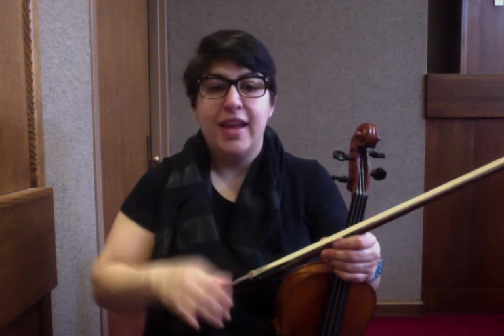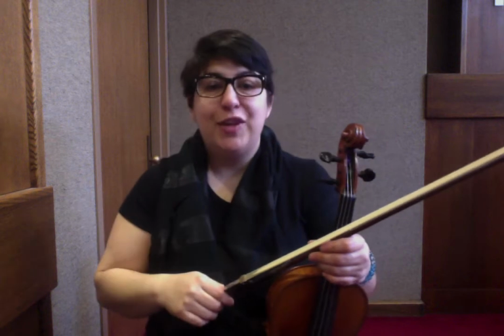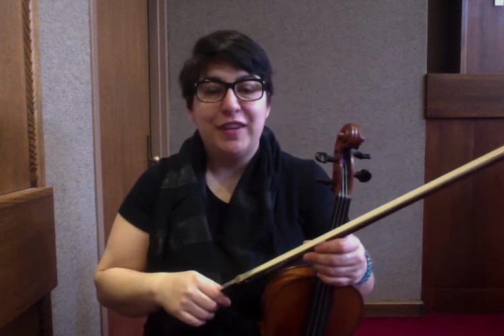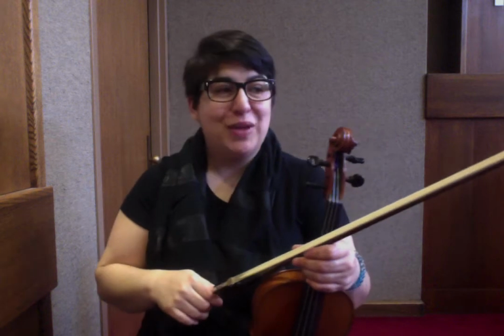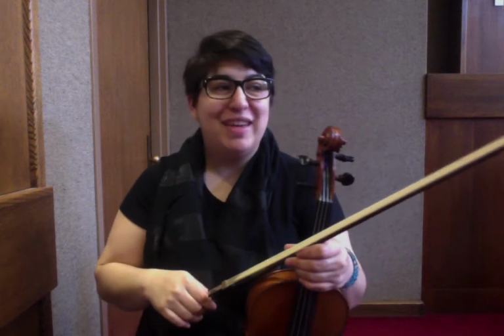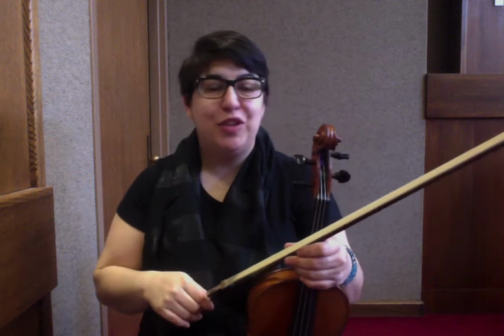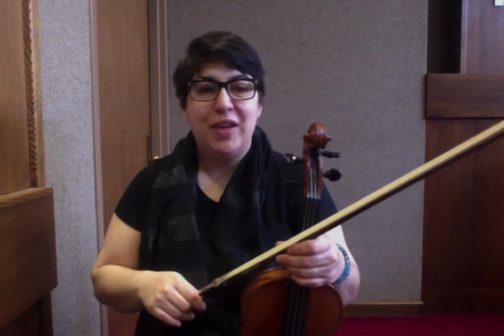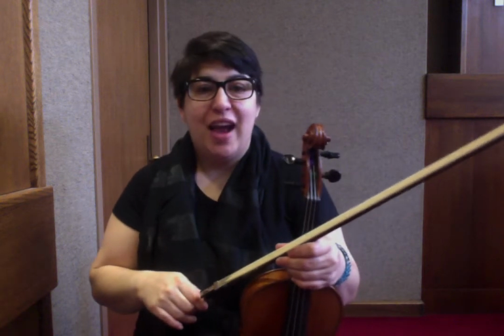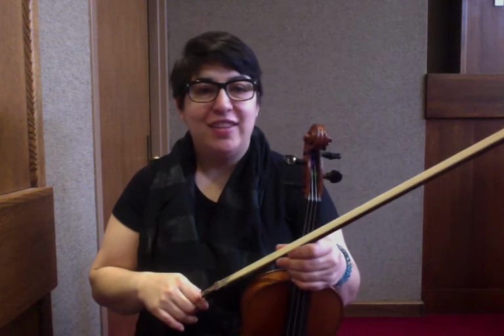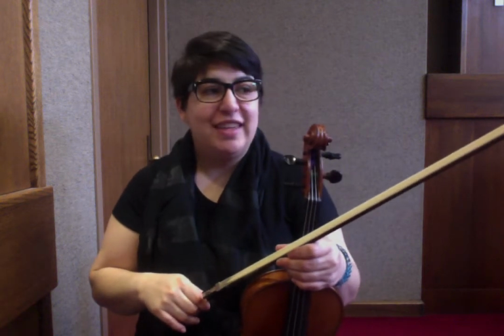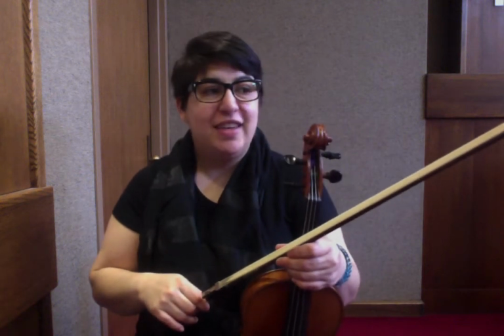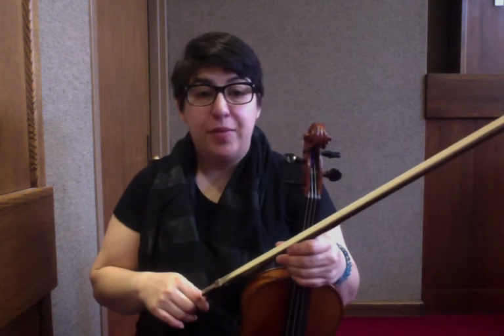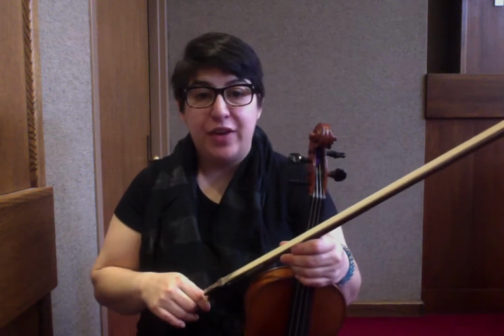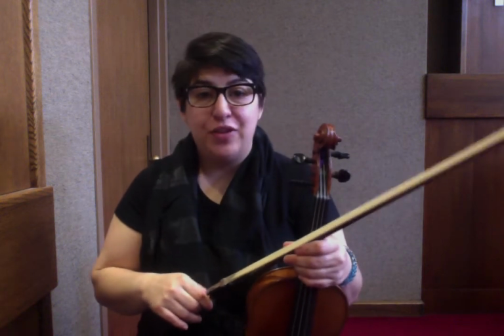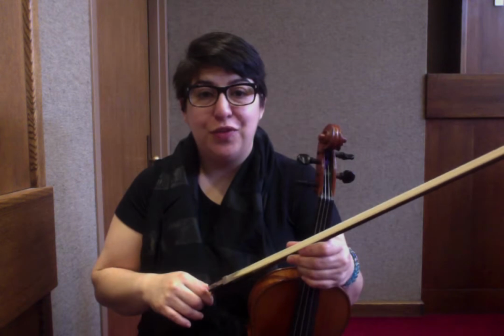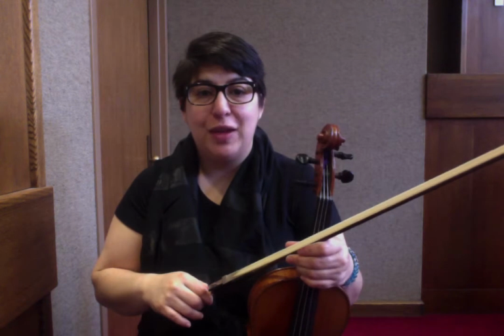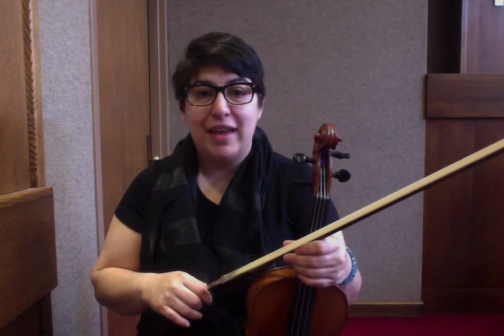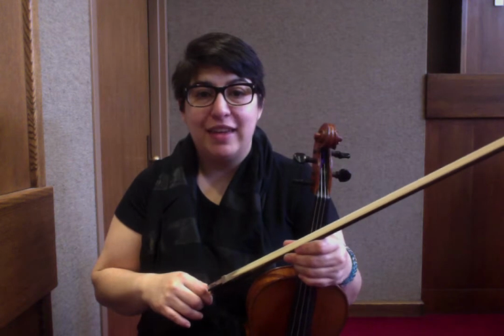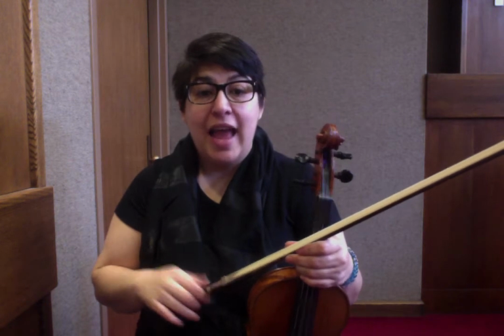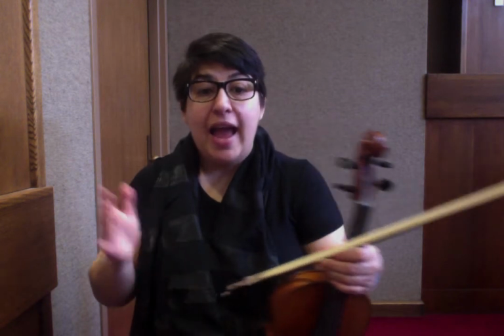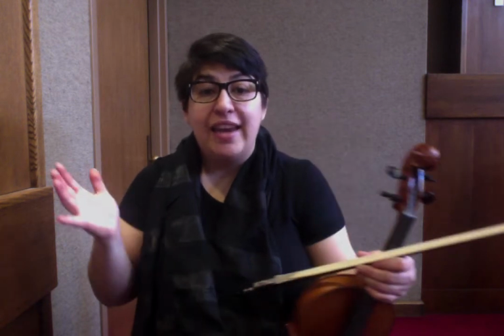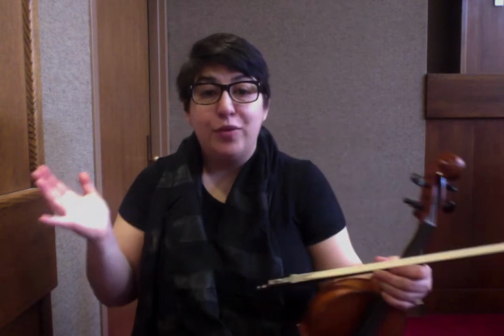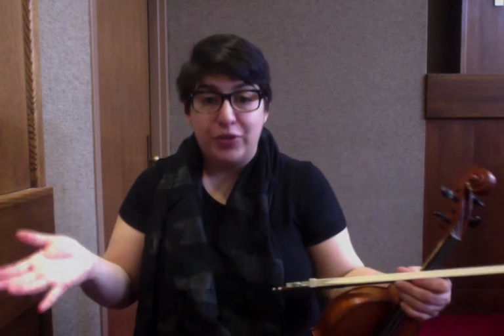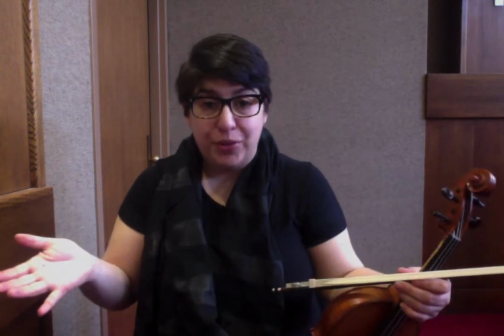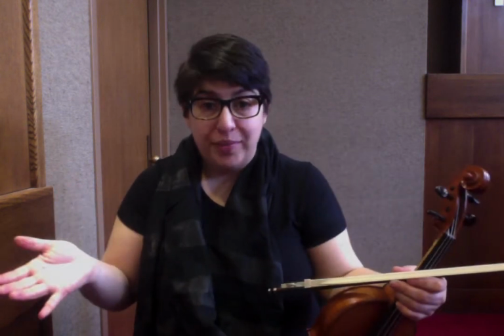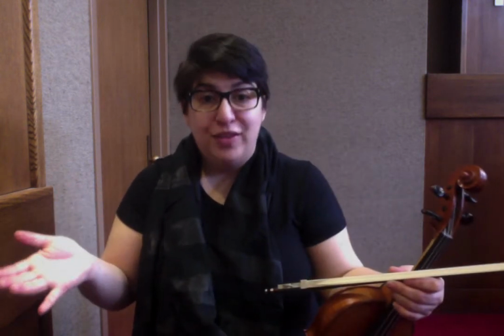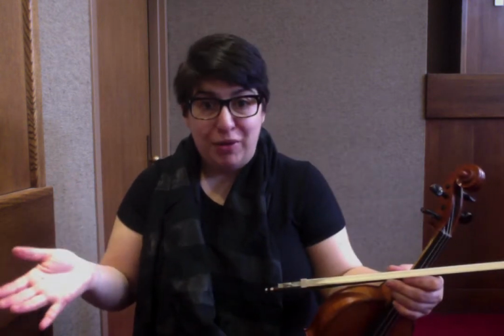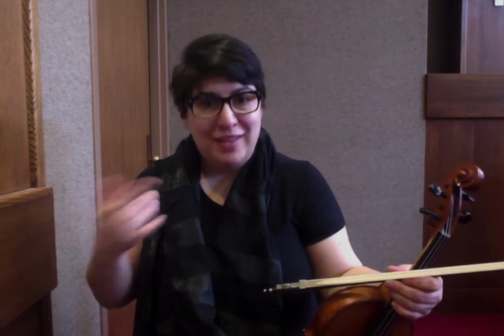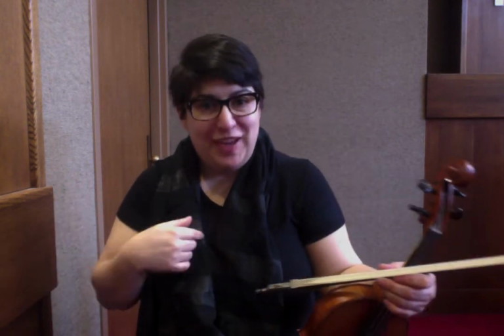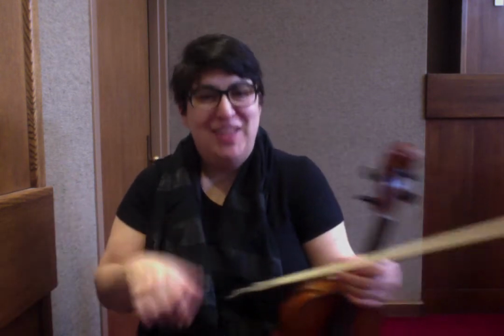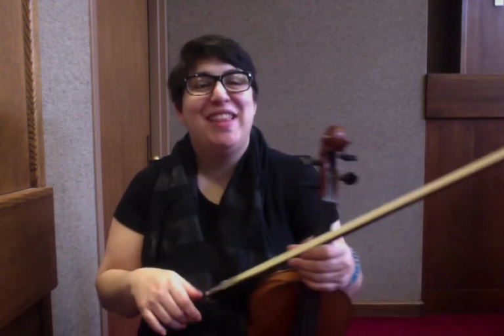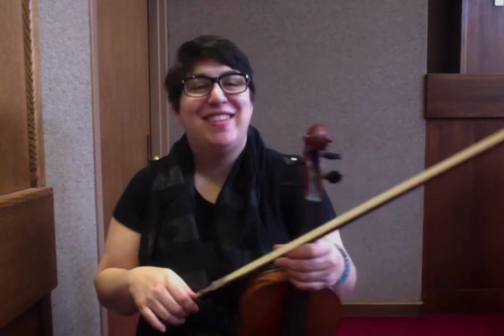Hello fiddlers, welcome to day two. I just did an entire breakdown of the tune for you, La Belle Catherine, and I never pressed record. So let's see if I can do this right this time.